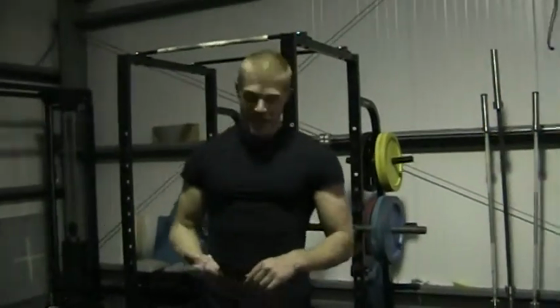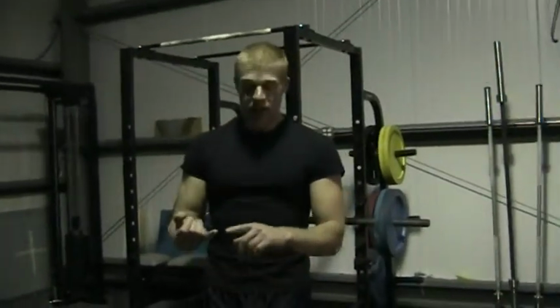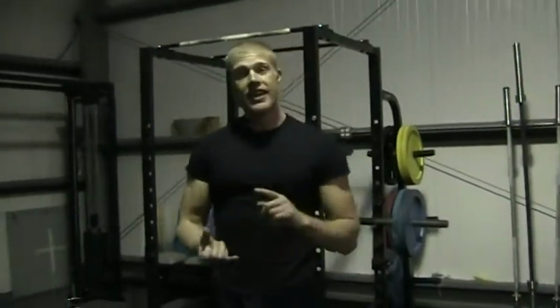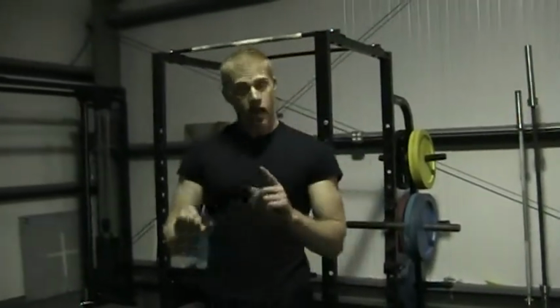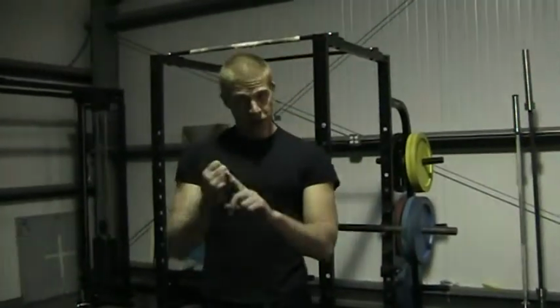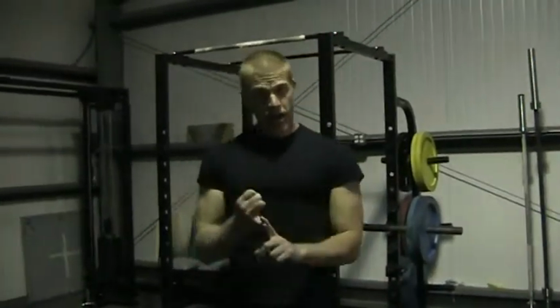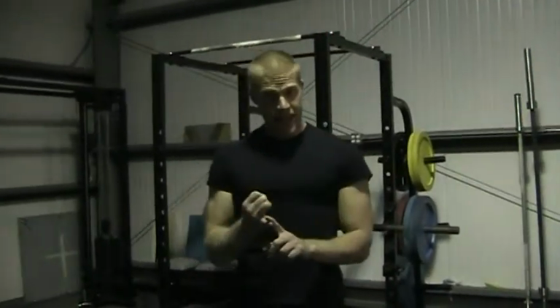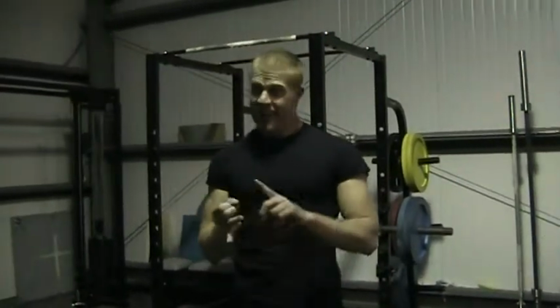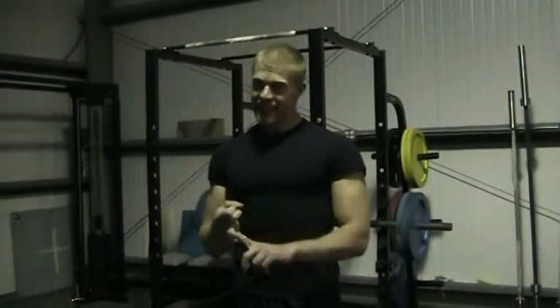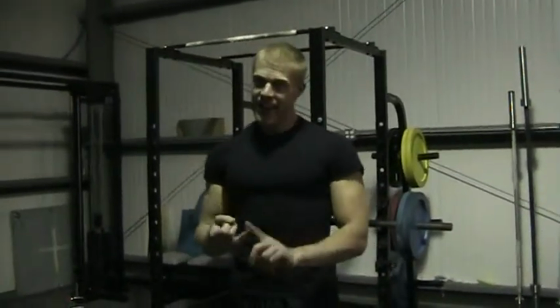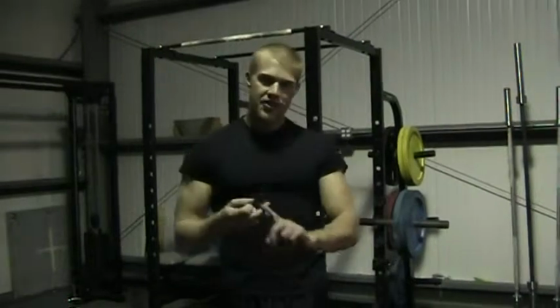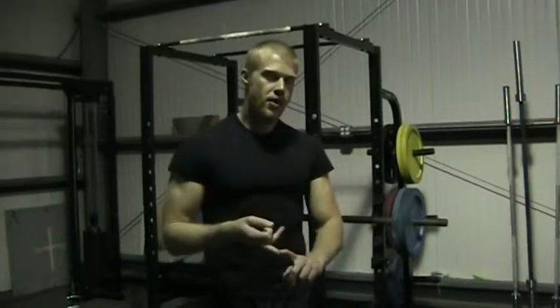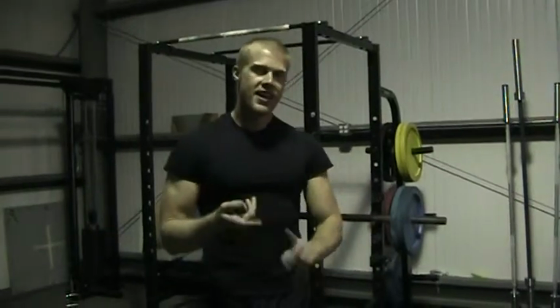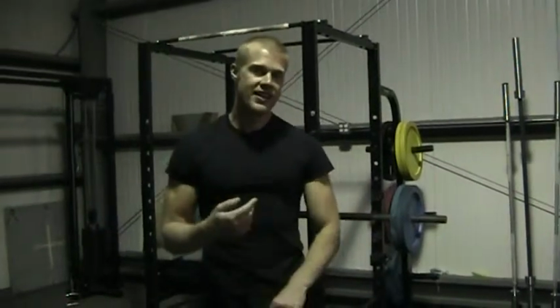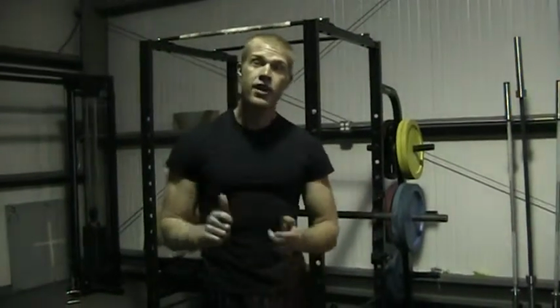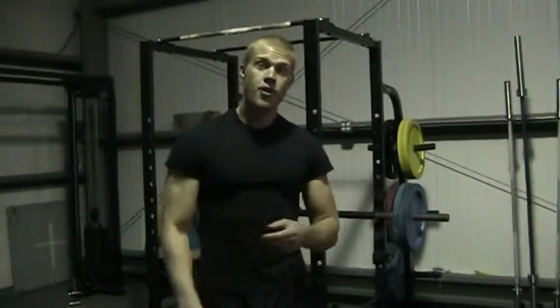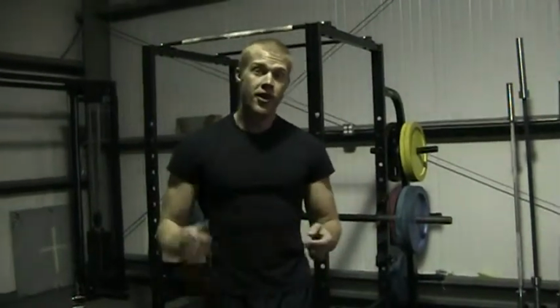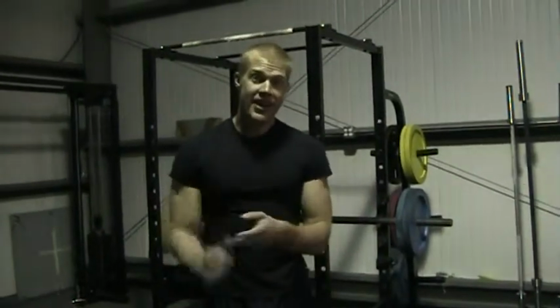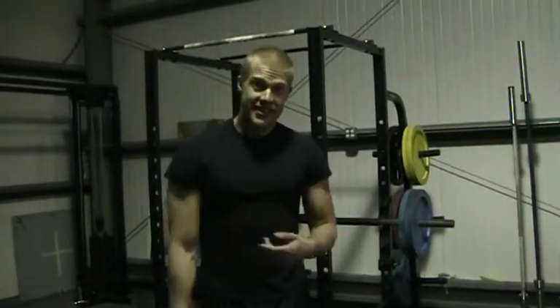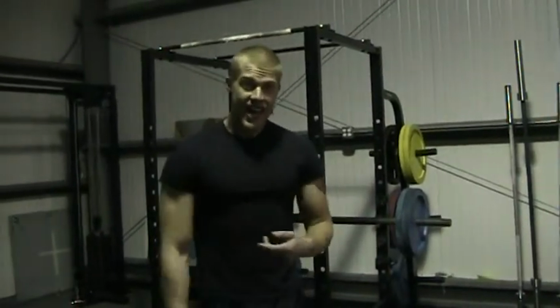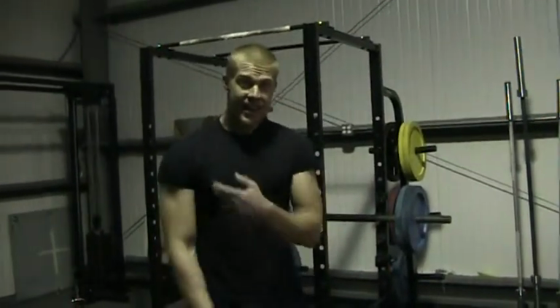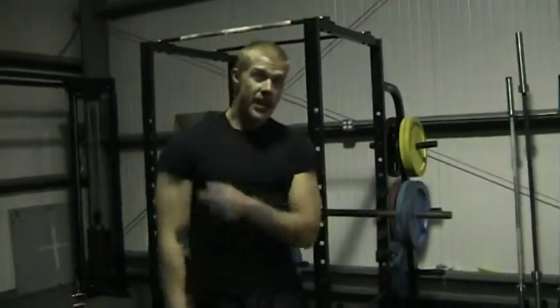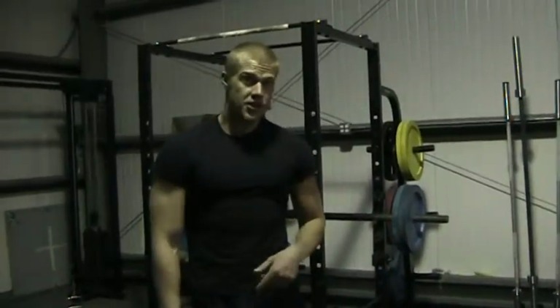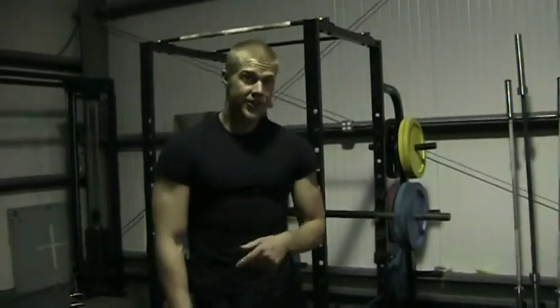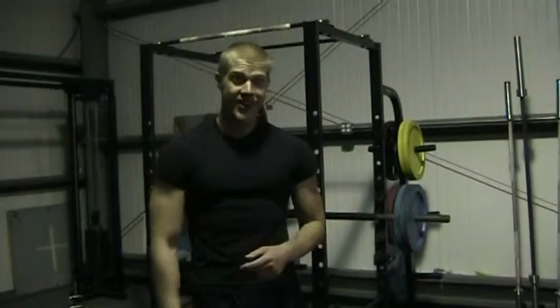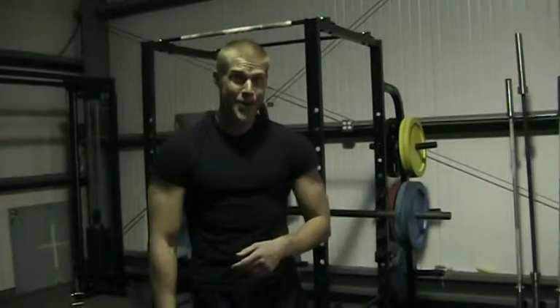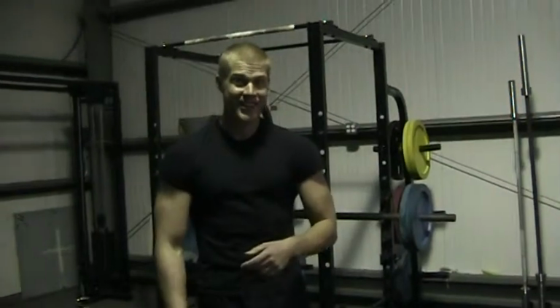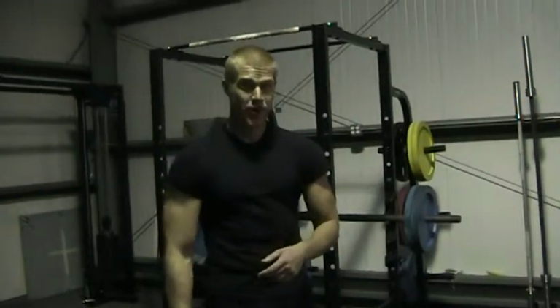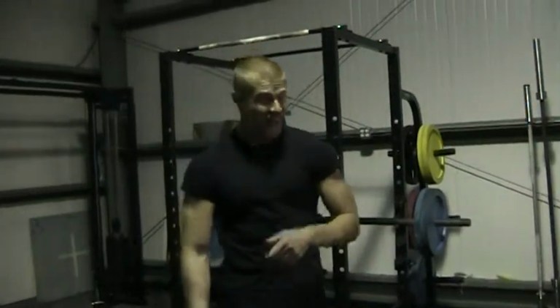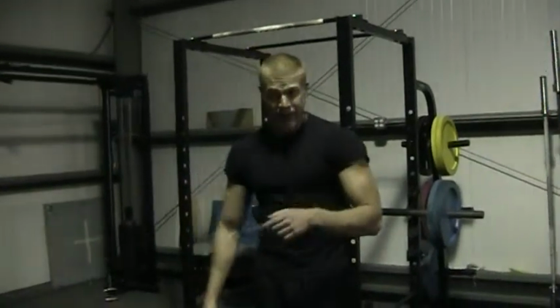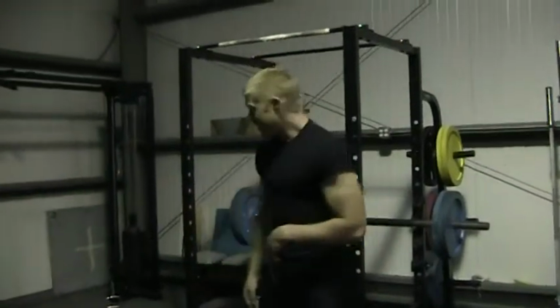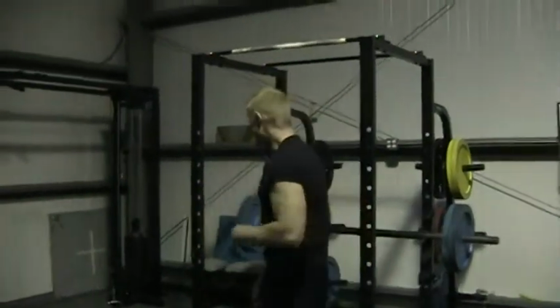This one is three pull-ups, skin the cat, two pull-ups, skin the cat, one pull-up, skin the cat. And I've got a plastic shoulder so I don't know how well it's going to work, but I'm going to give it a shot.